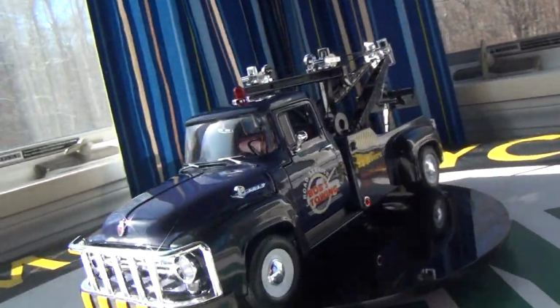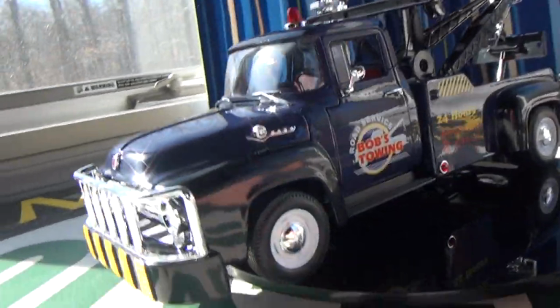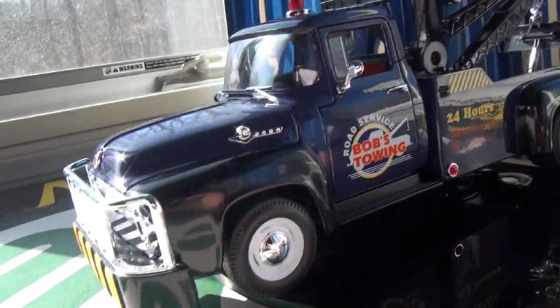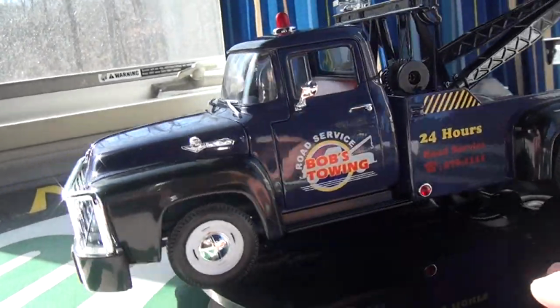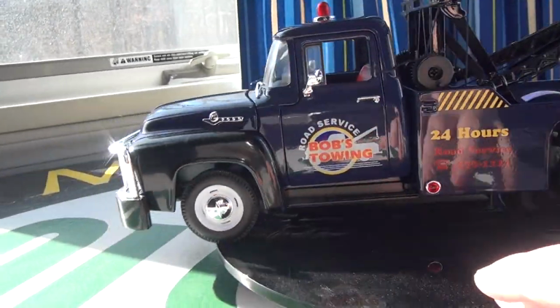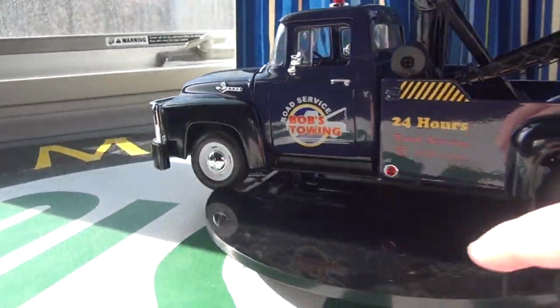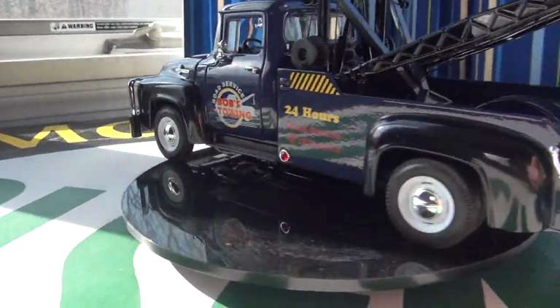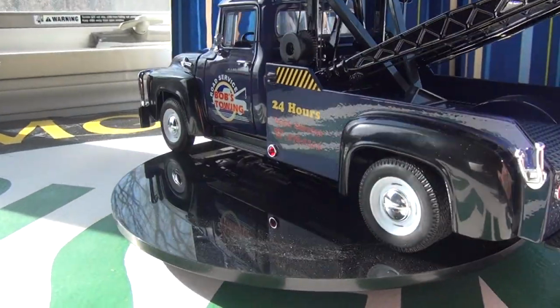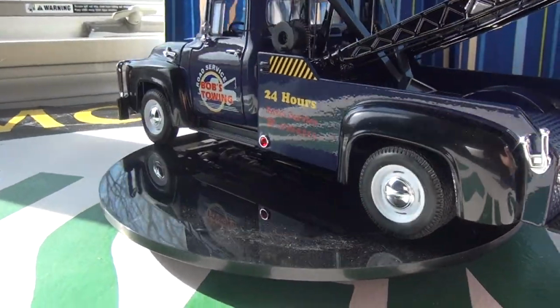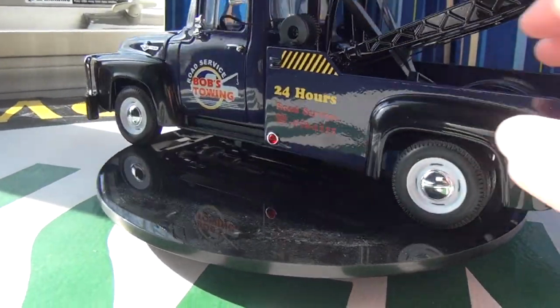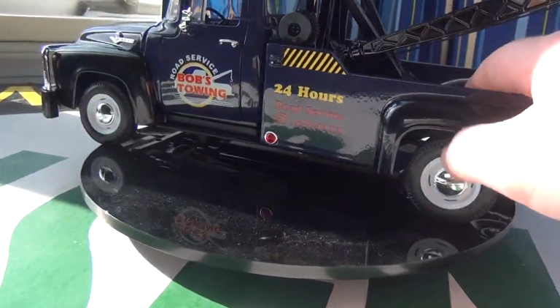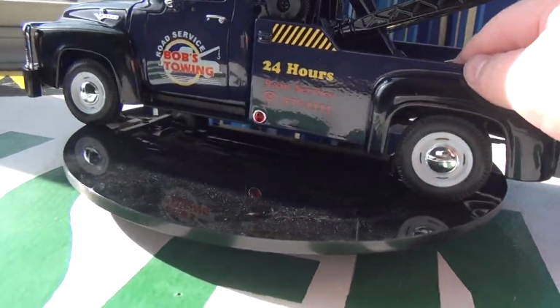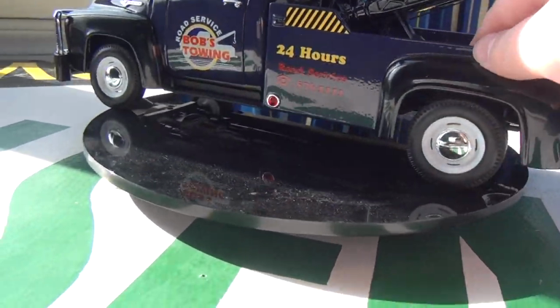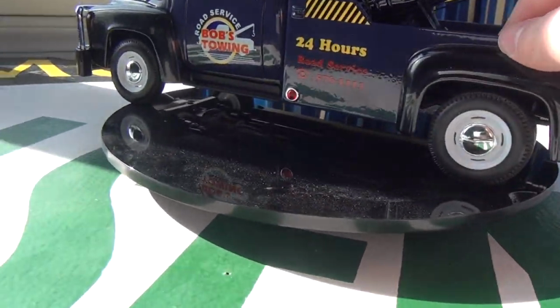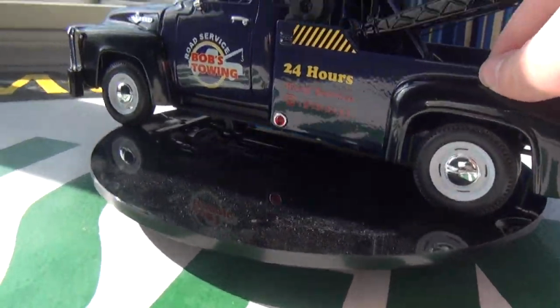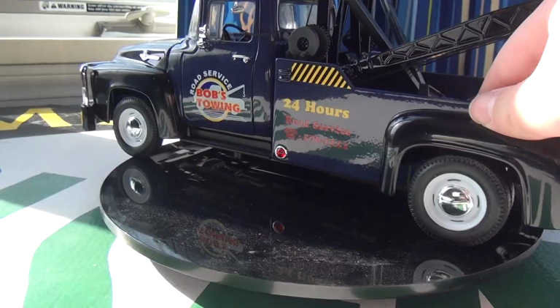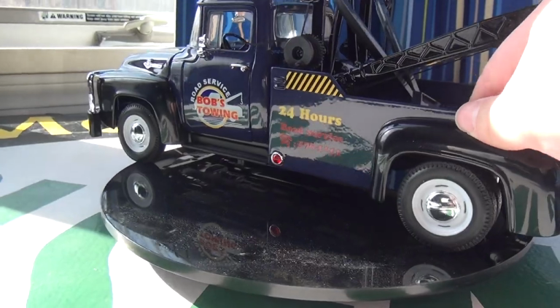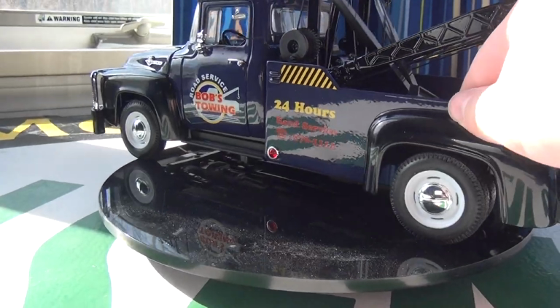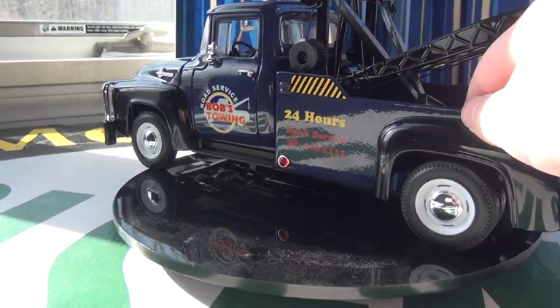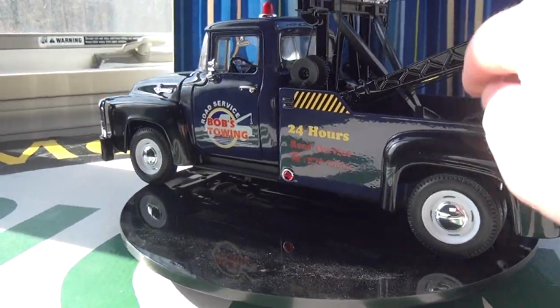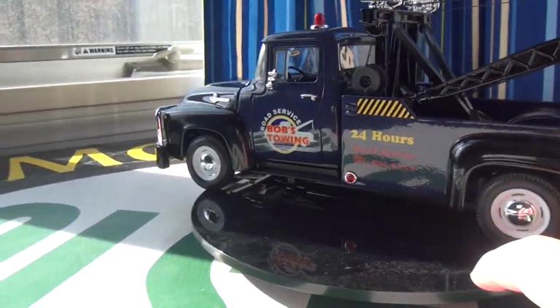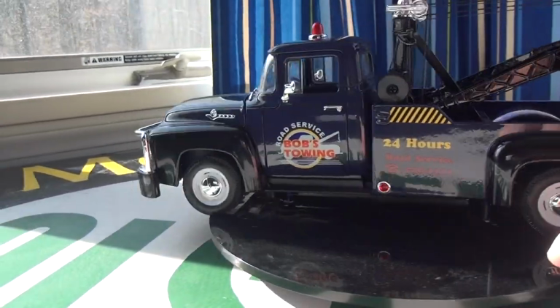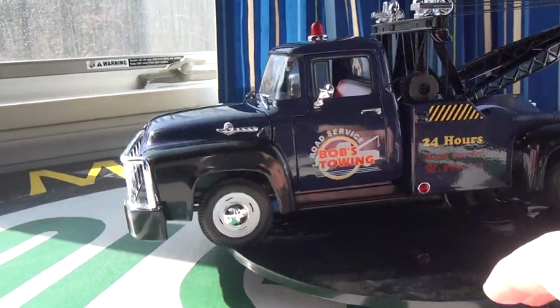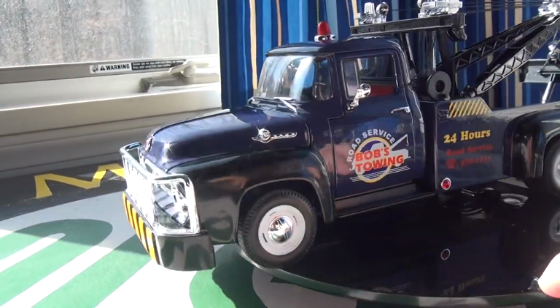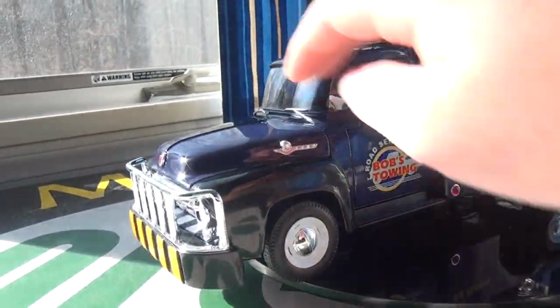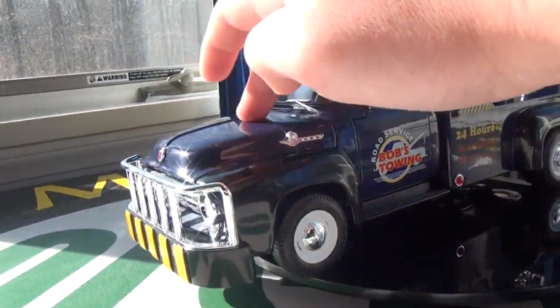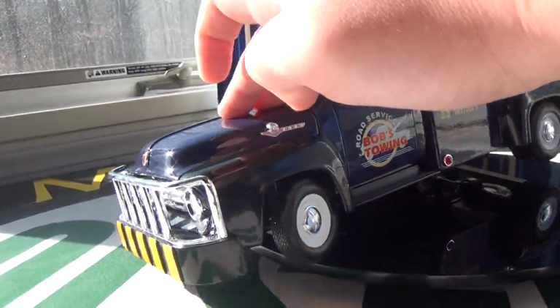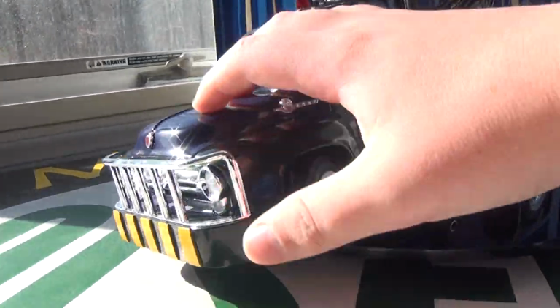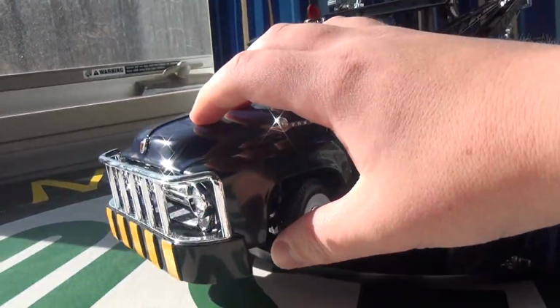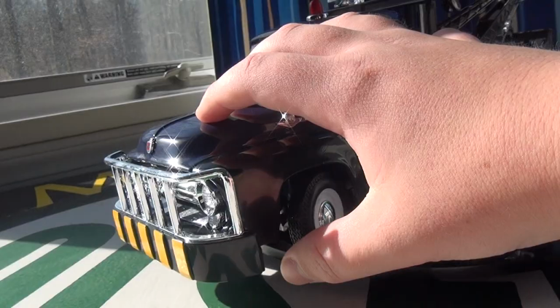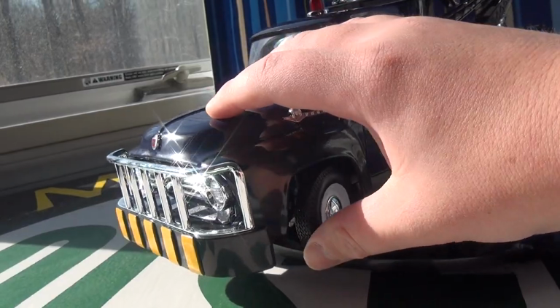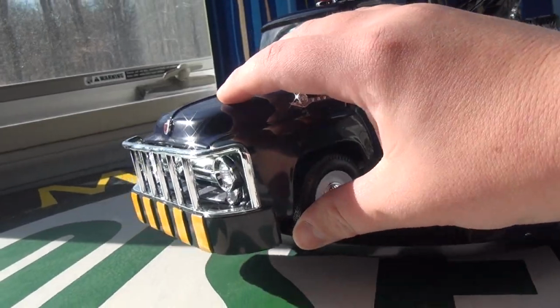Suspension. There's only suspension in the back of the truck, which is a little odd, but it's there, which is the main point, and there's none up front.